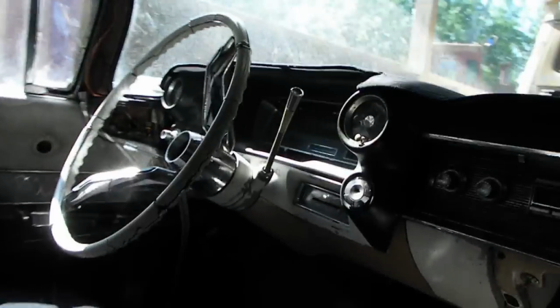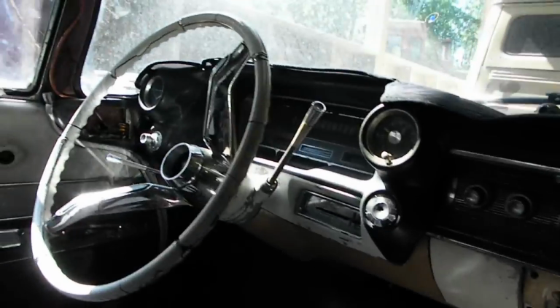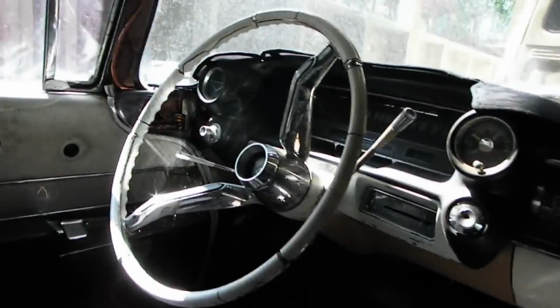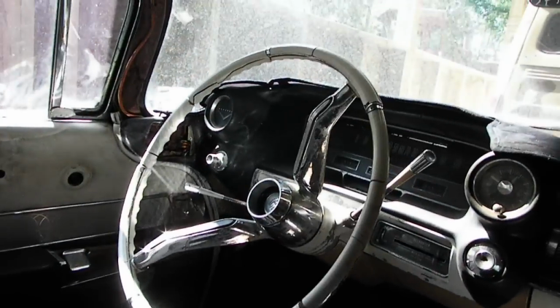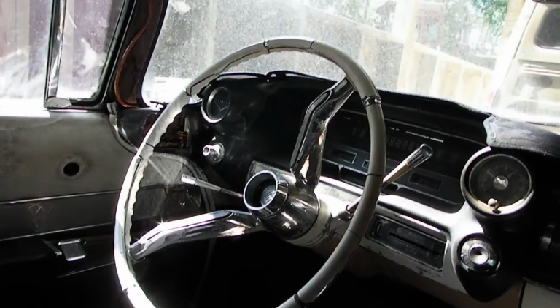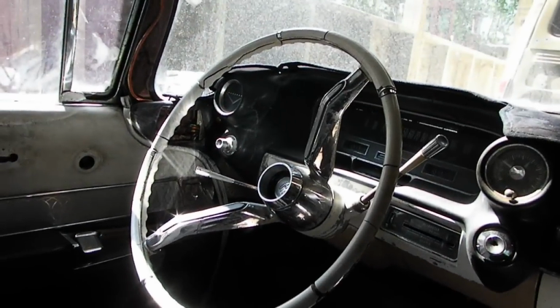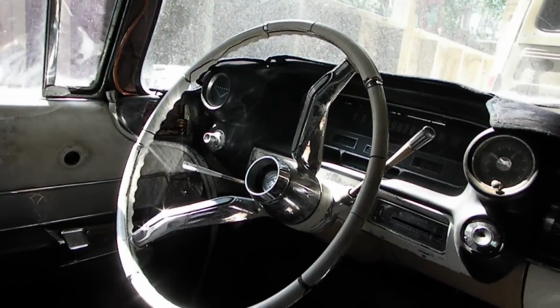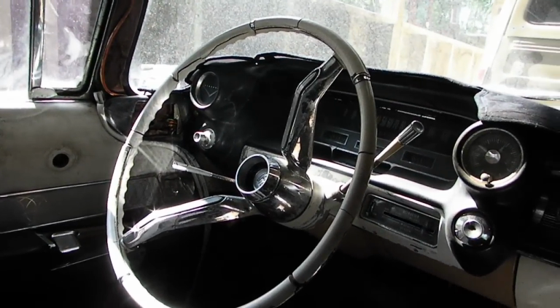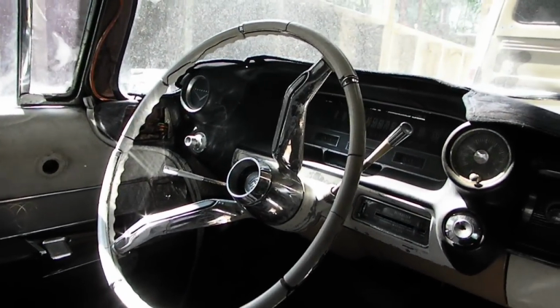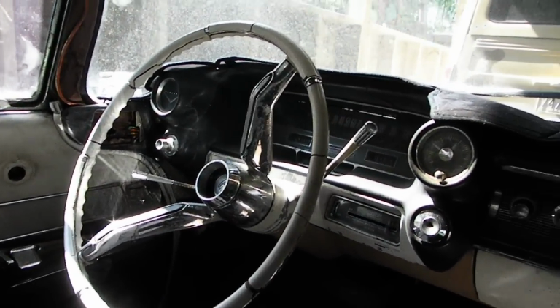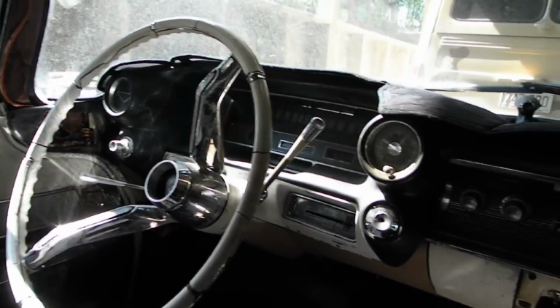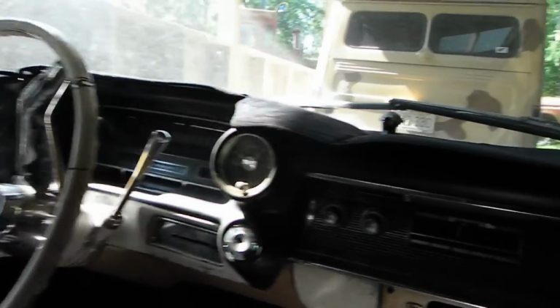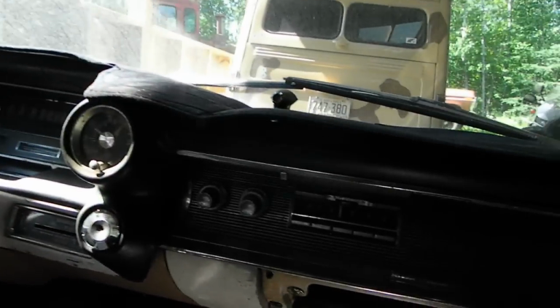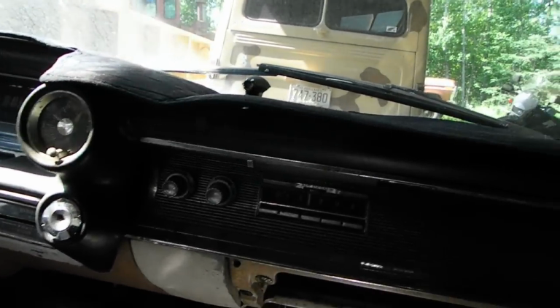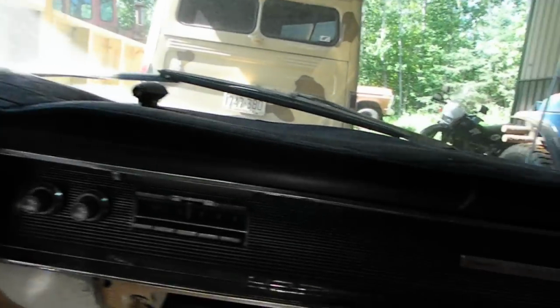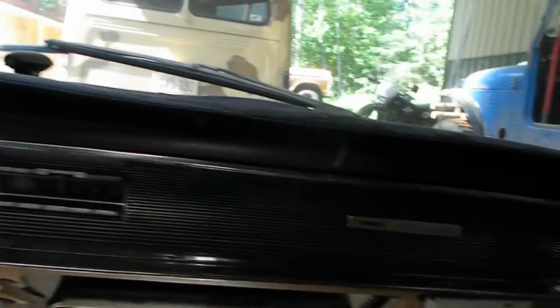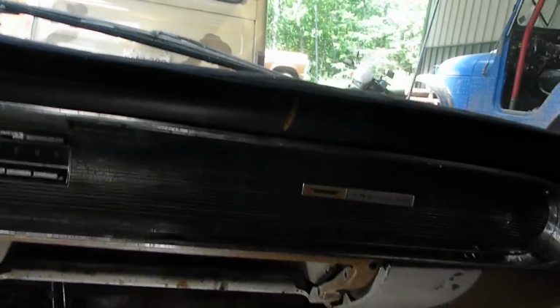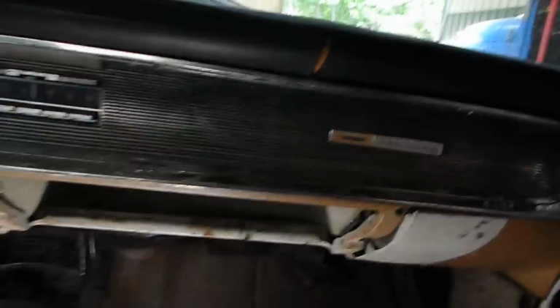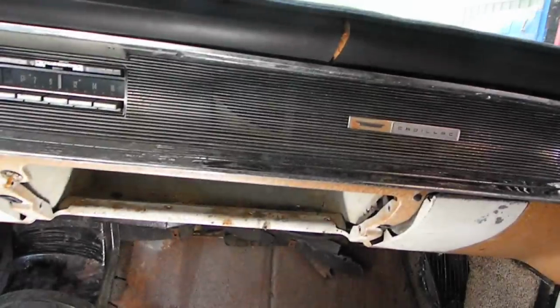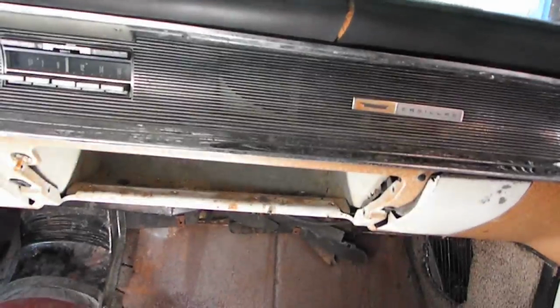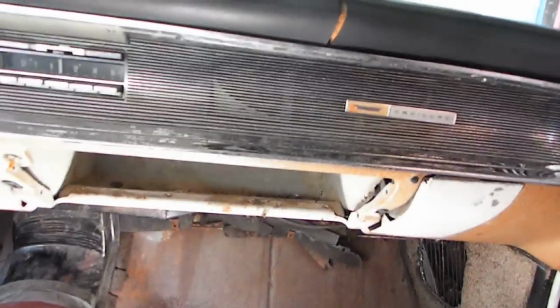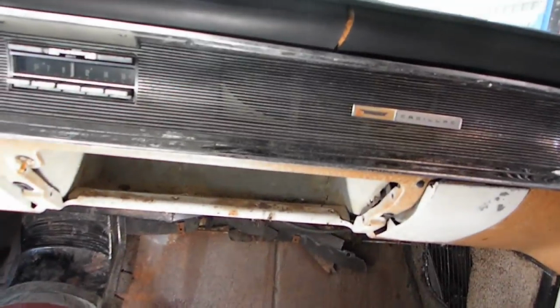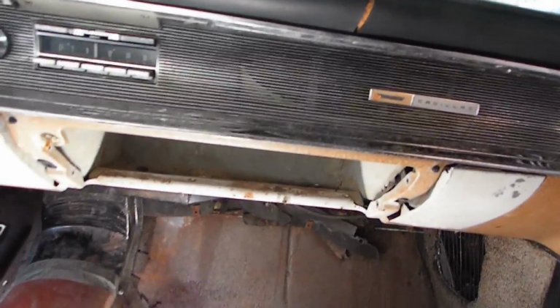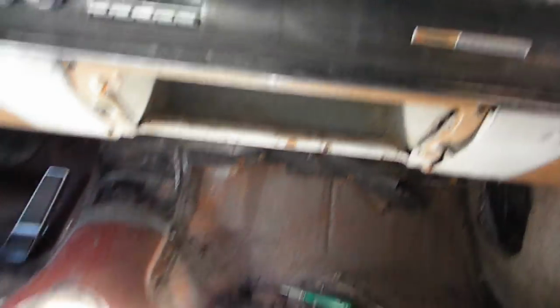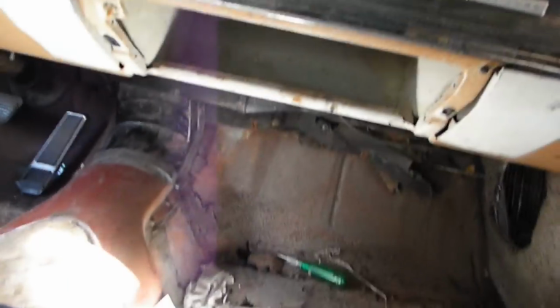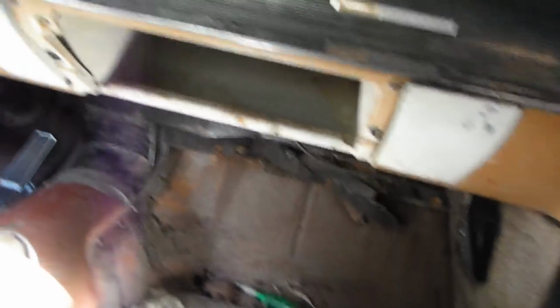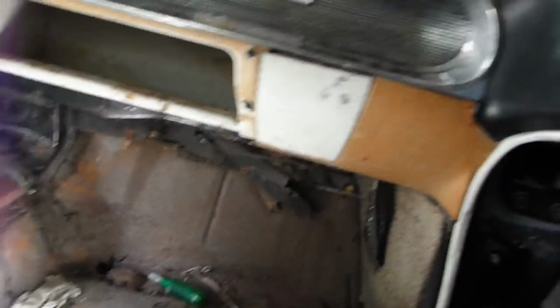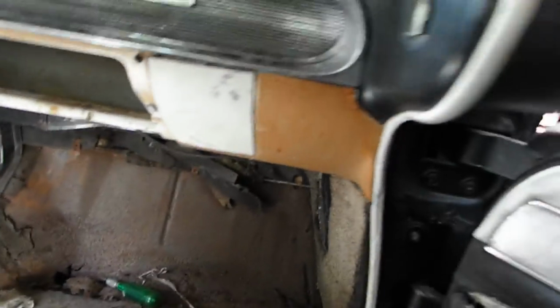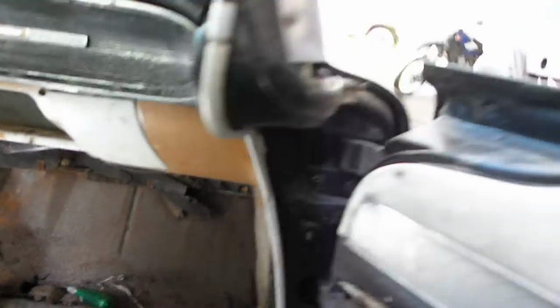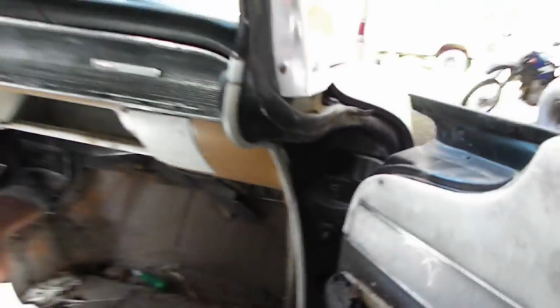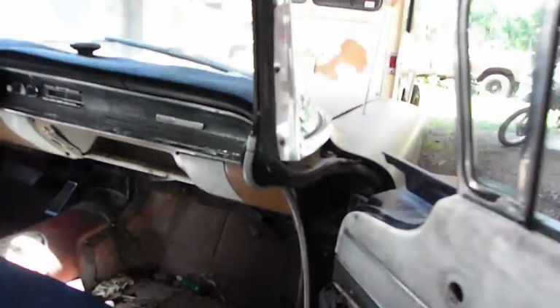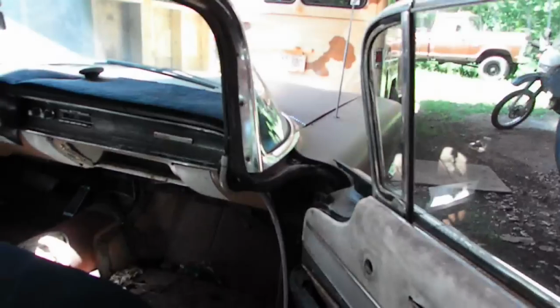The seat is okay — it's fine to sit in. Still took all the headliner out because it was shot, so I need that. Got the steering wheel on, chrome in there, radio works. Got to put the glove box door on, and I need to lay something down on the floors for carpeting.